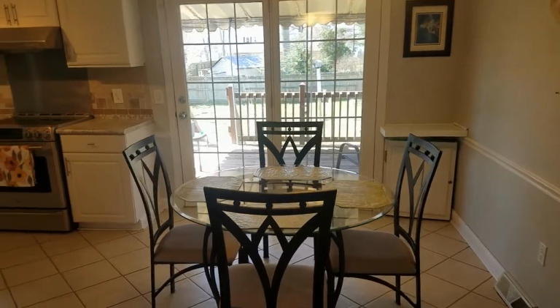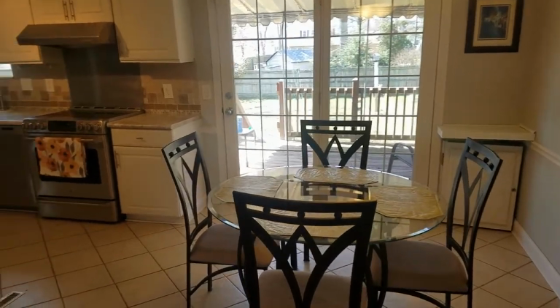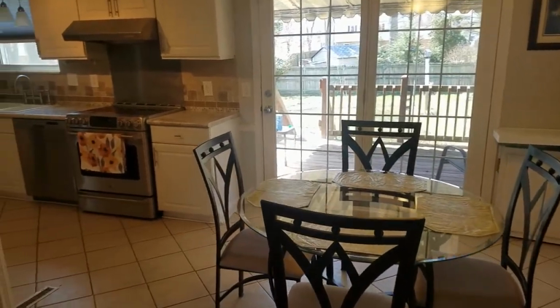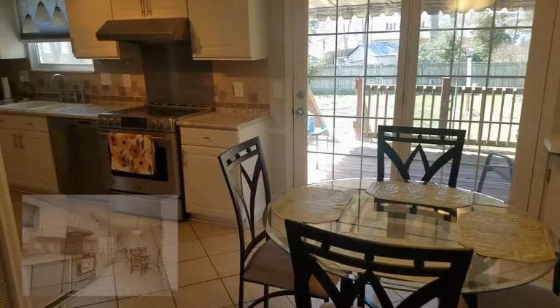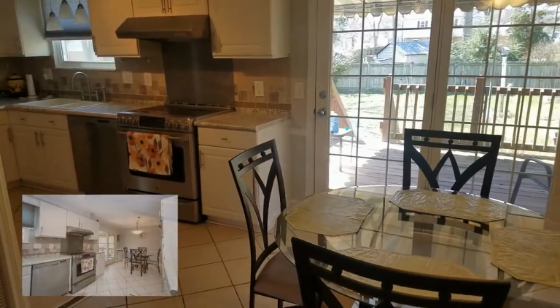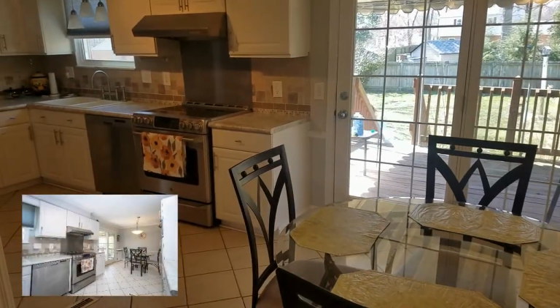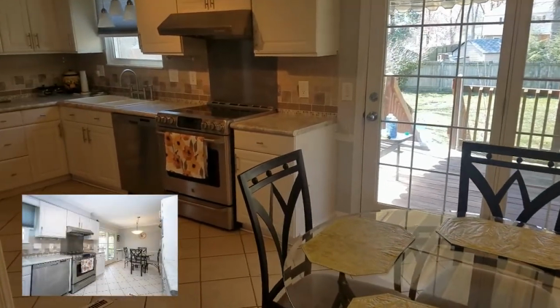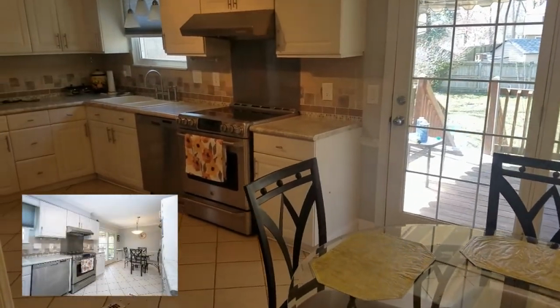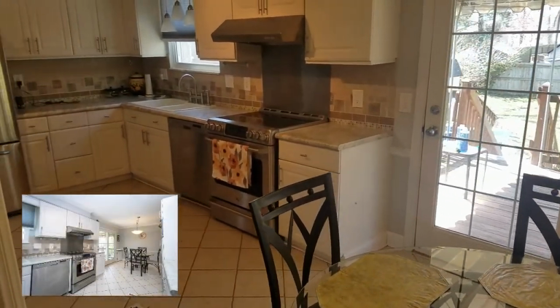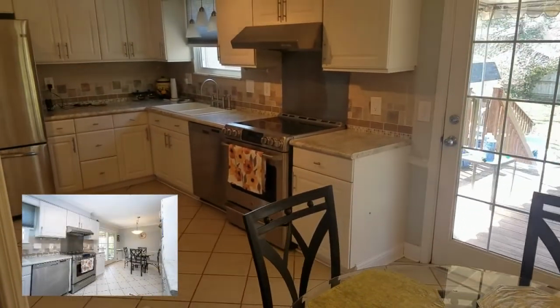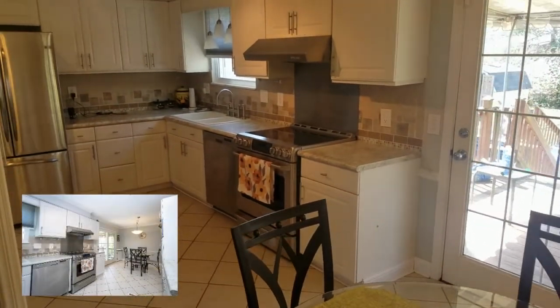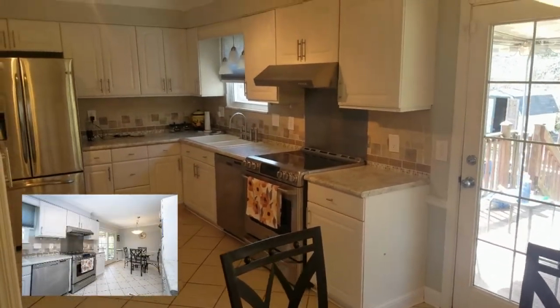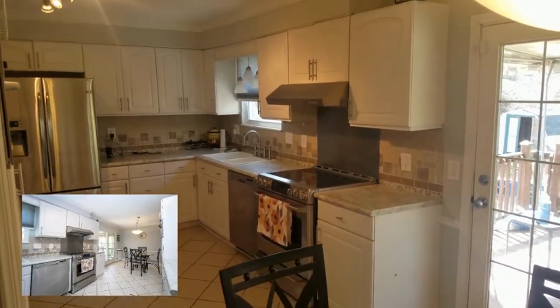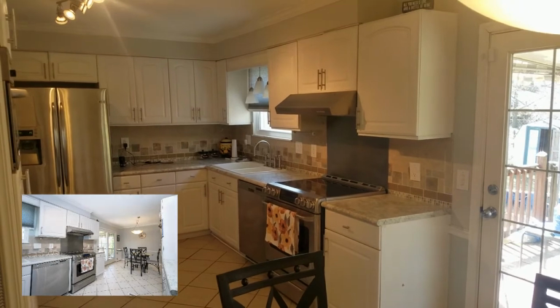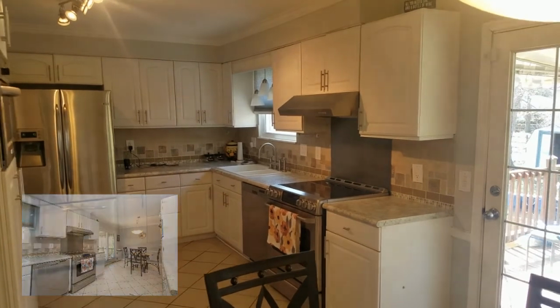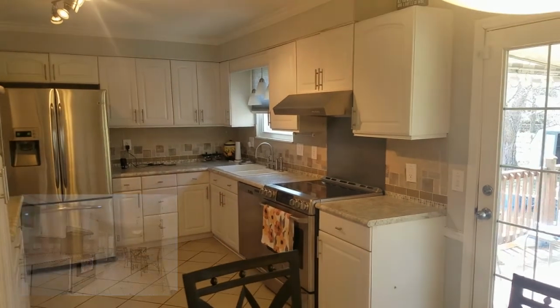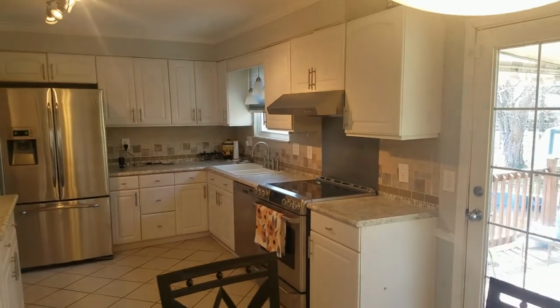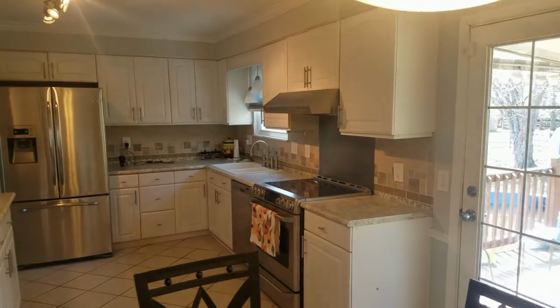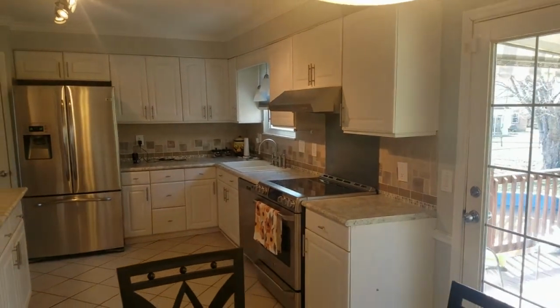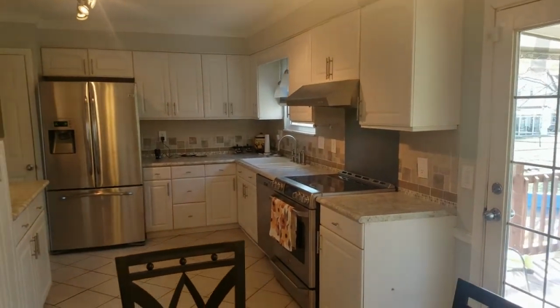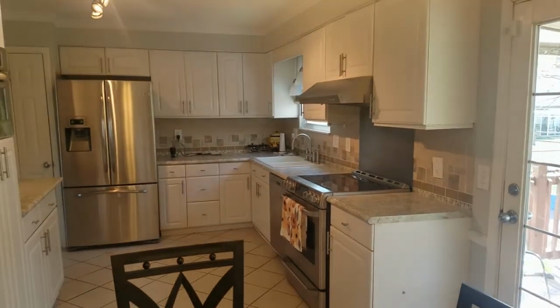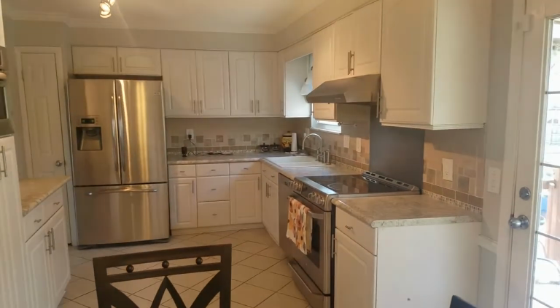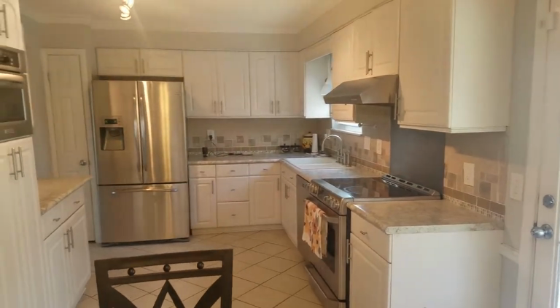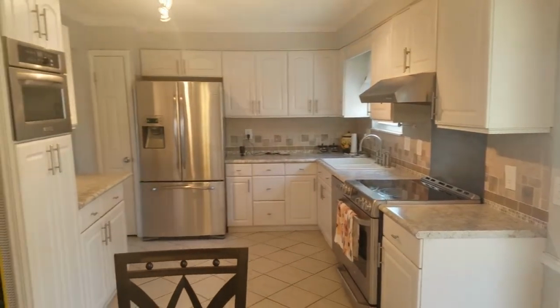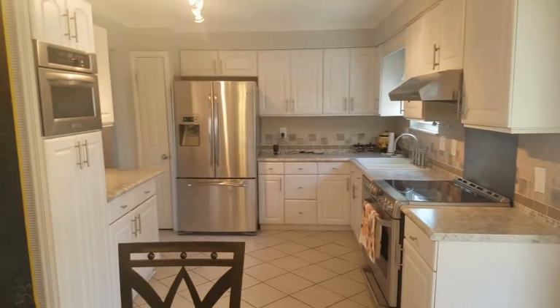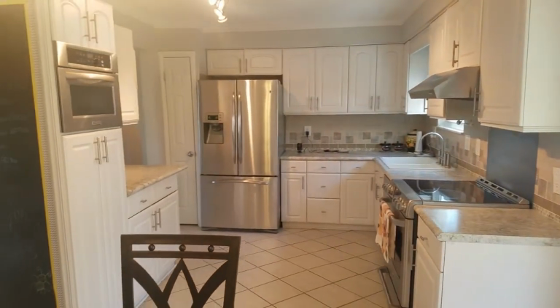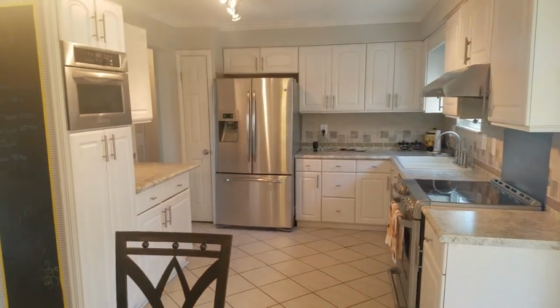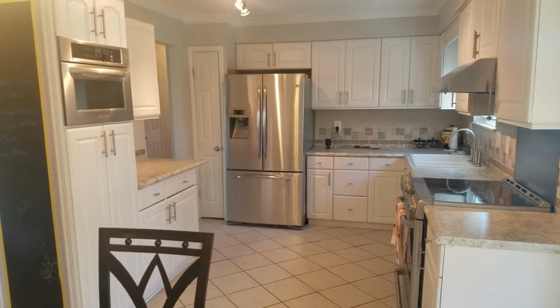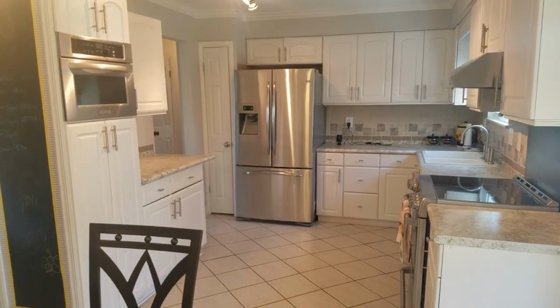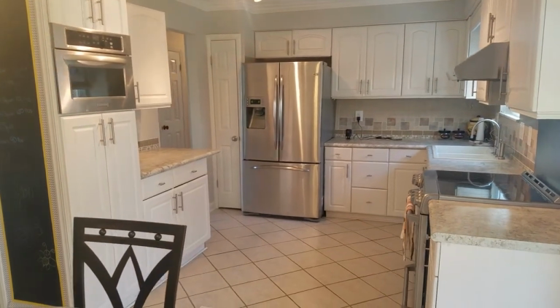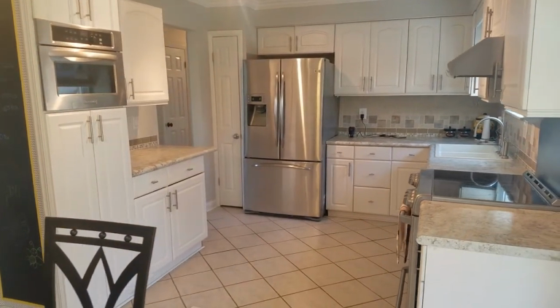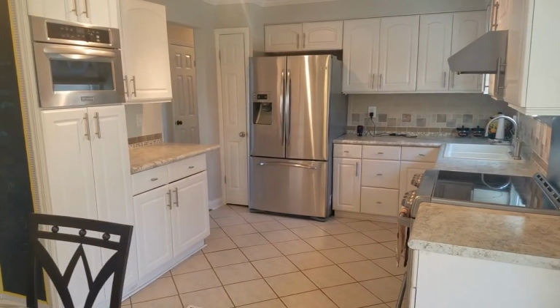This large 18 by 20 foot kitchen has tile floors, stainless steel appliances with a built-in microwave, white shaker cabinets, and a stylish backsplash.